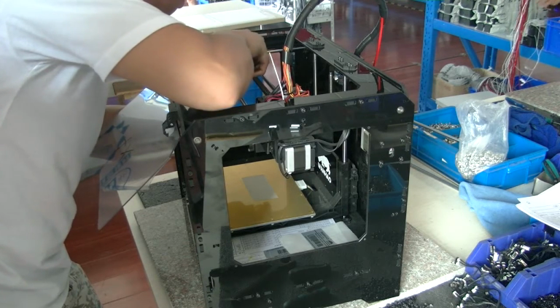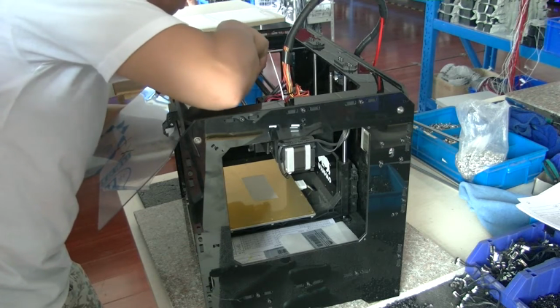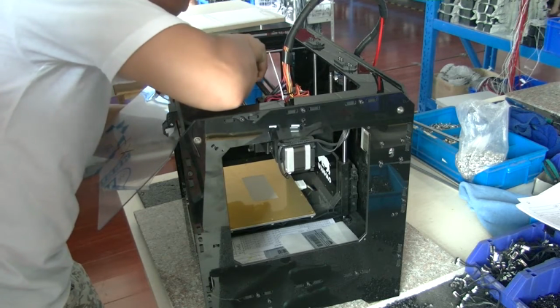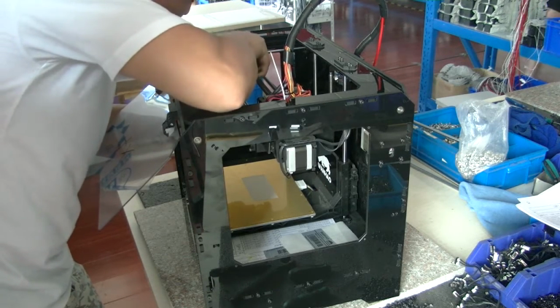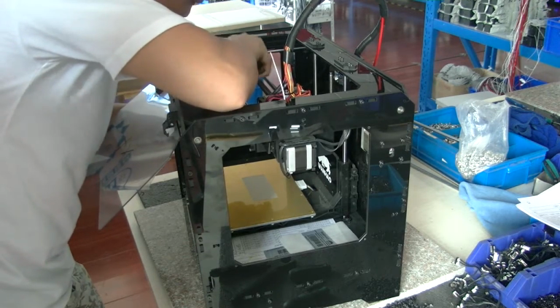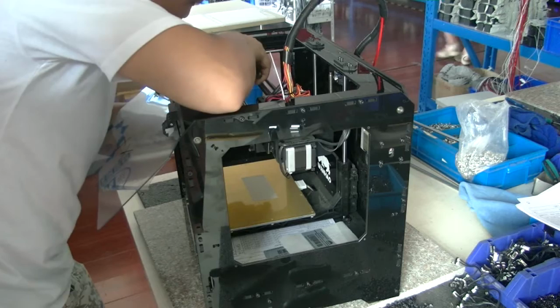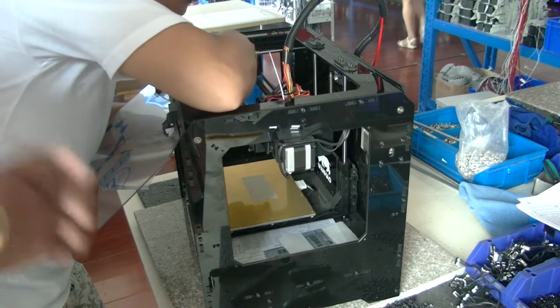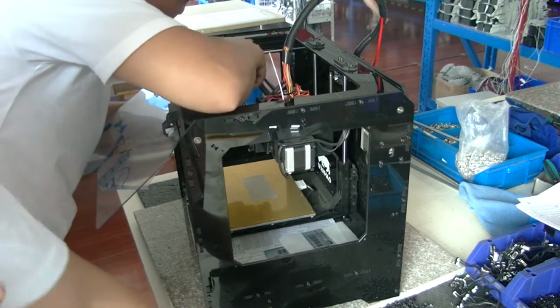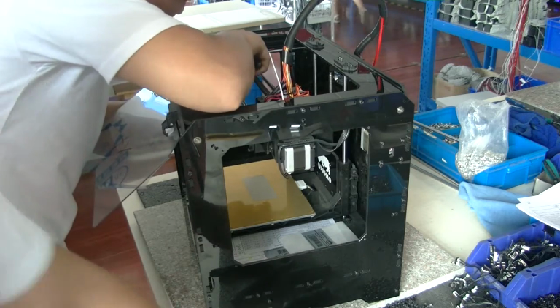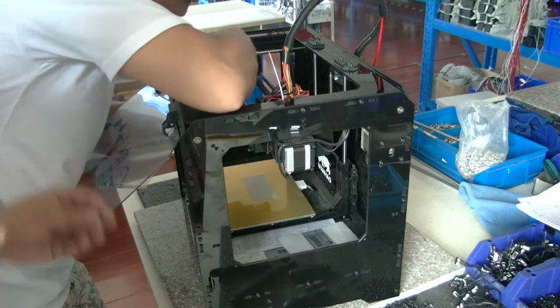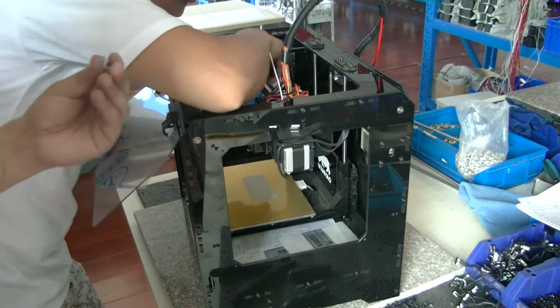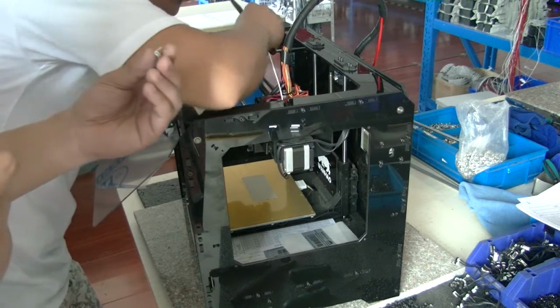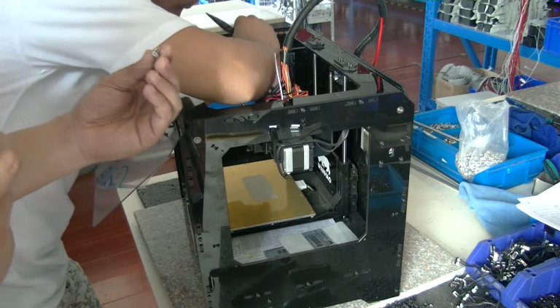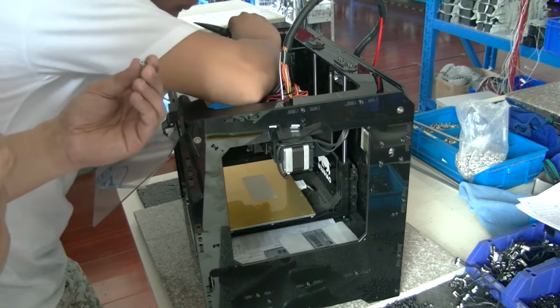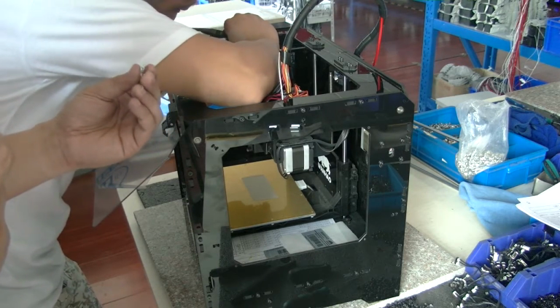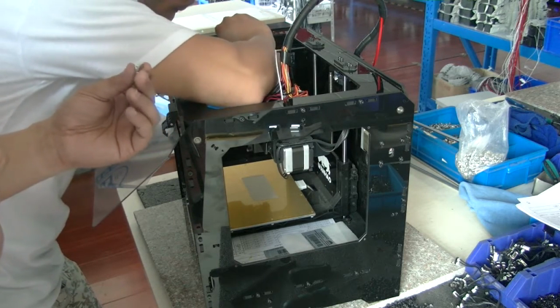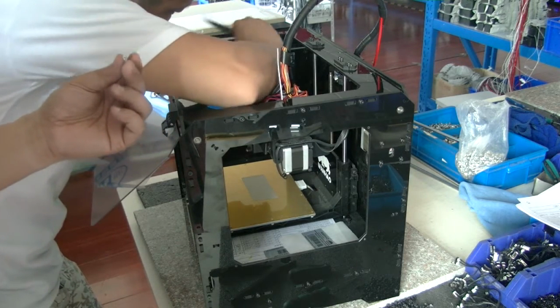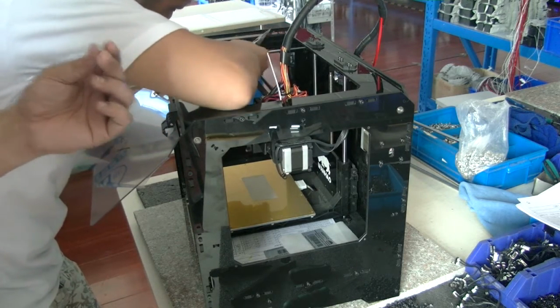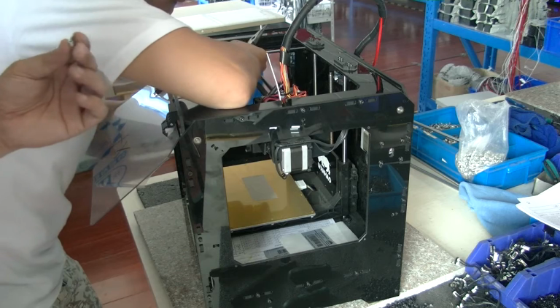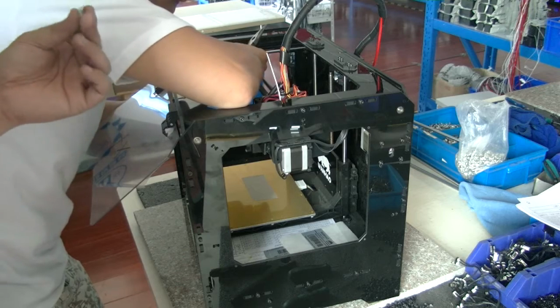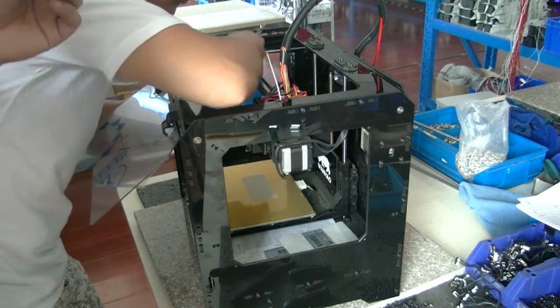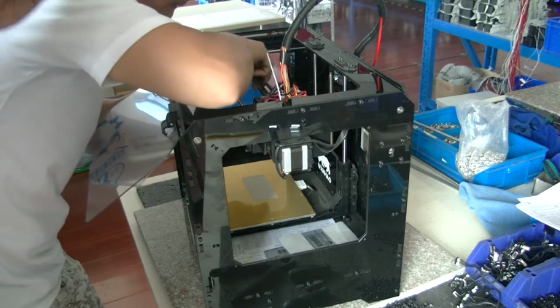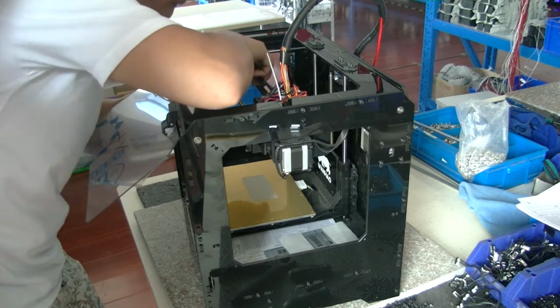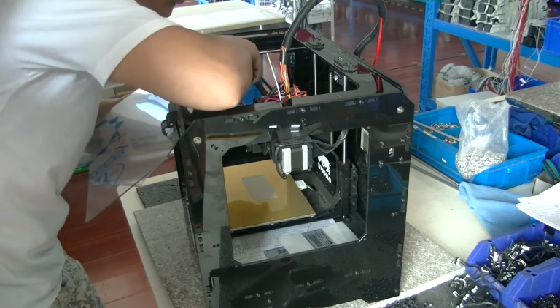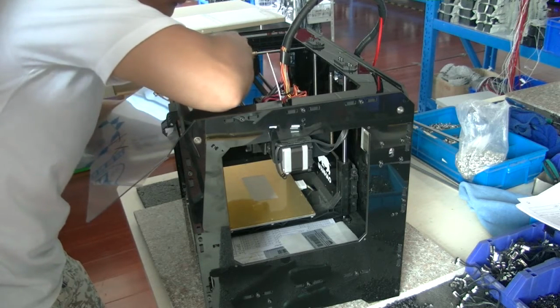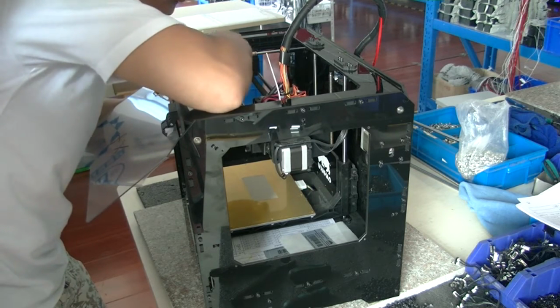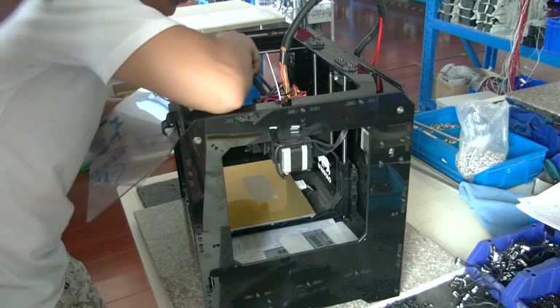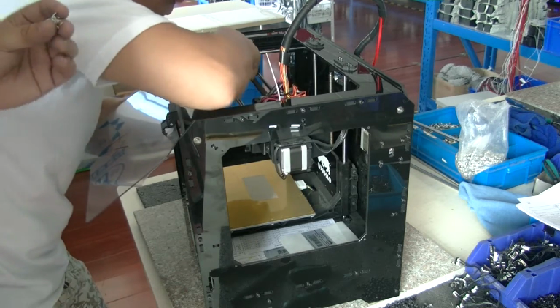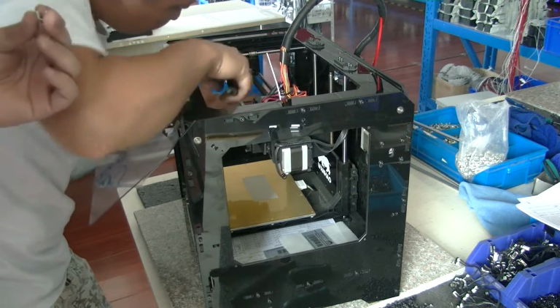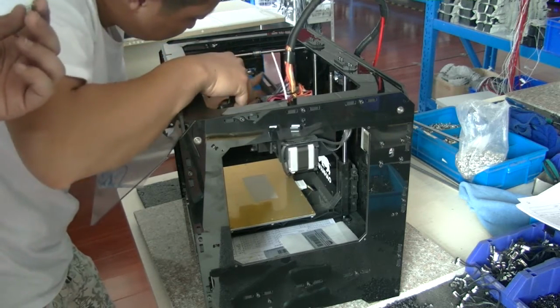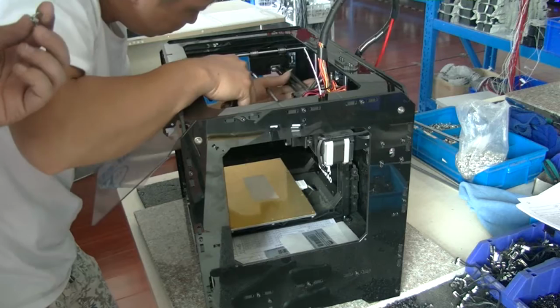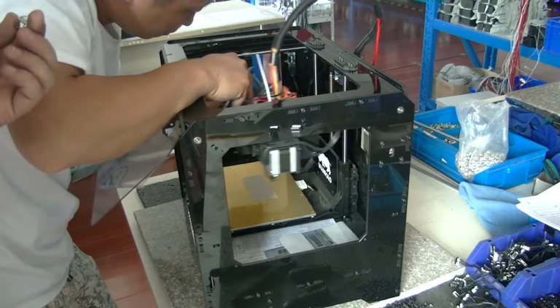Then you insert it into the socket. It cannot be 100% tight, but there is a spring. After you tighten it, even if it is a little bit loose, the spring will make it tight.